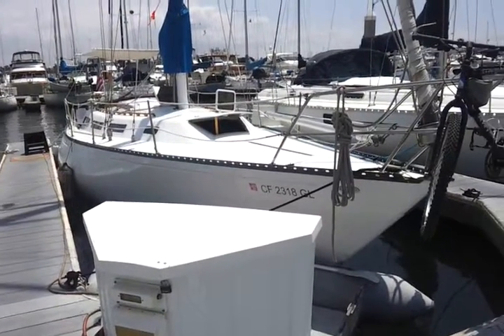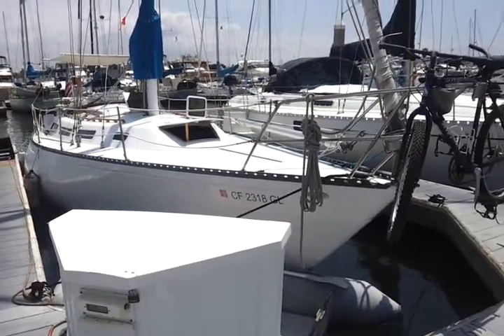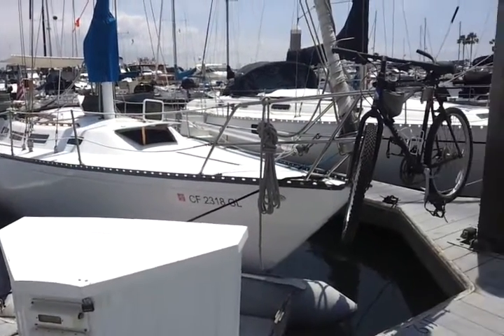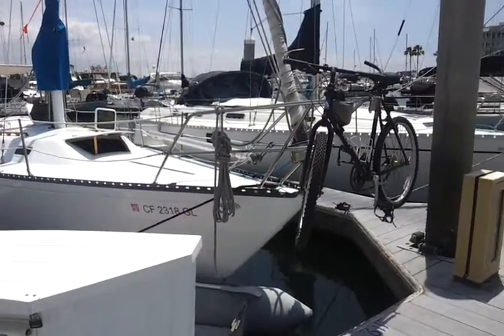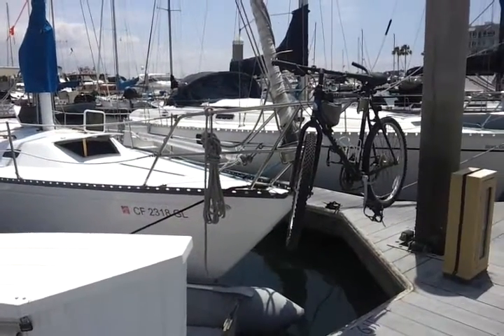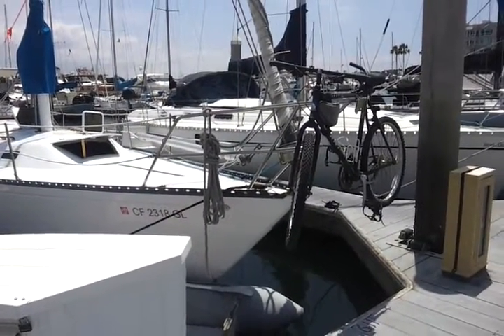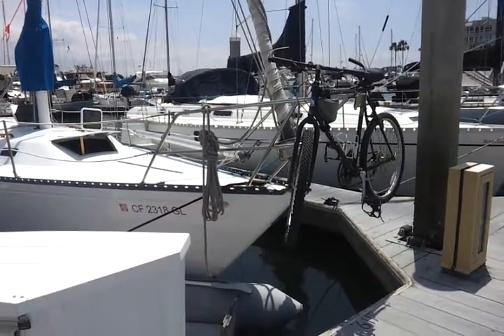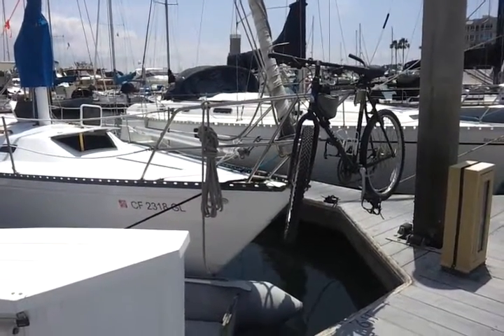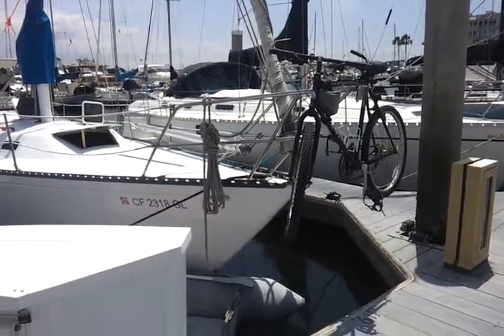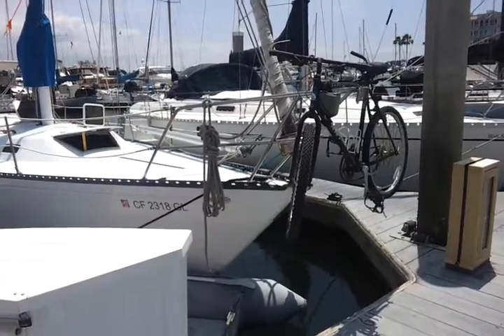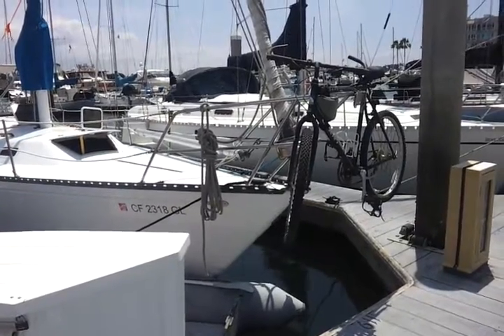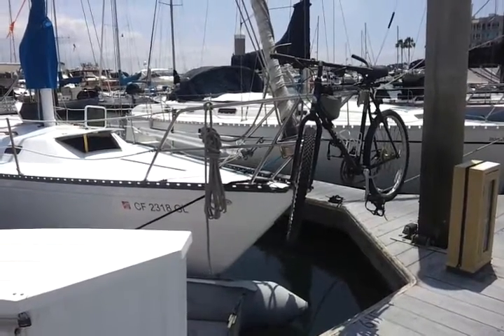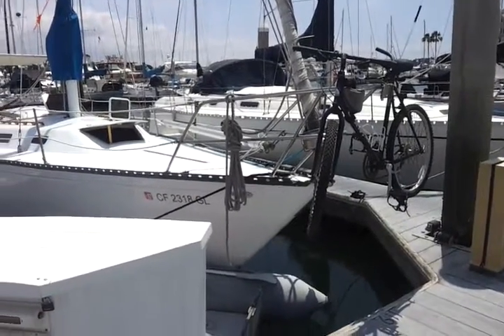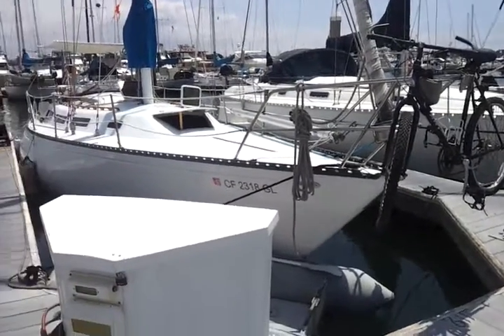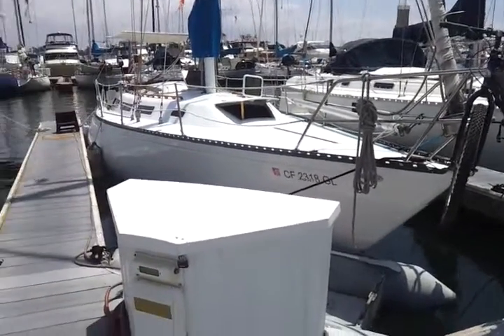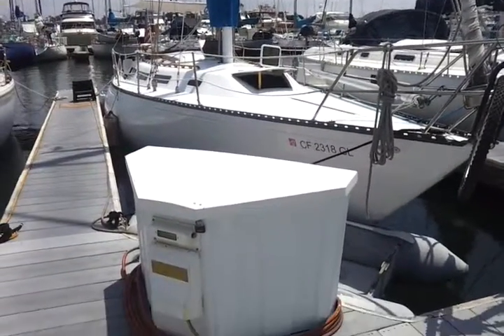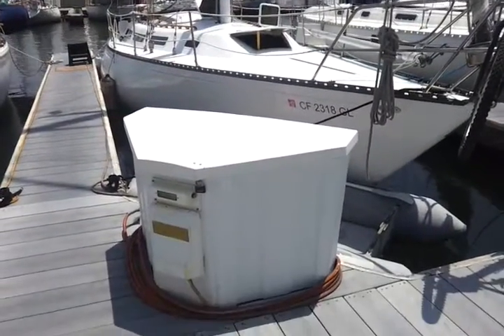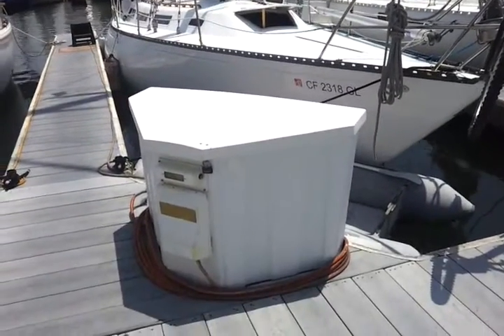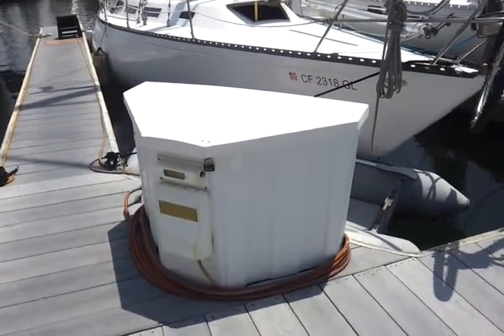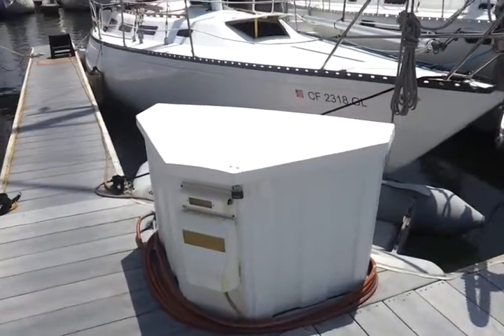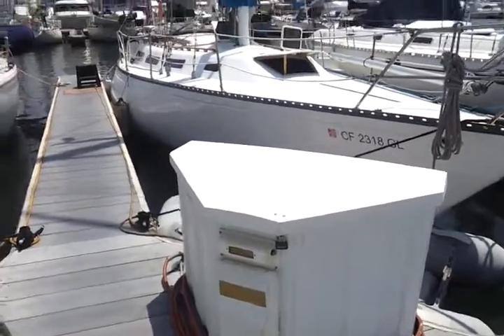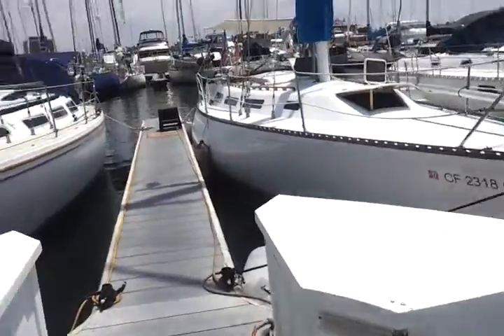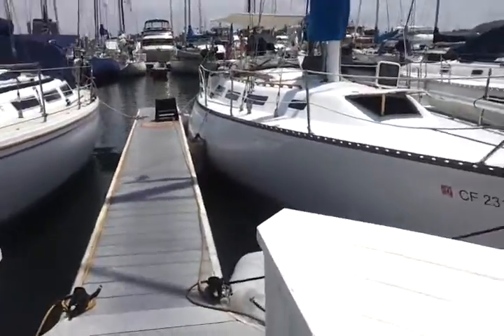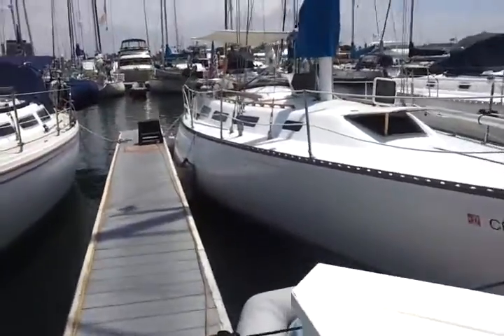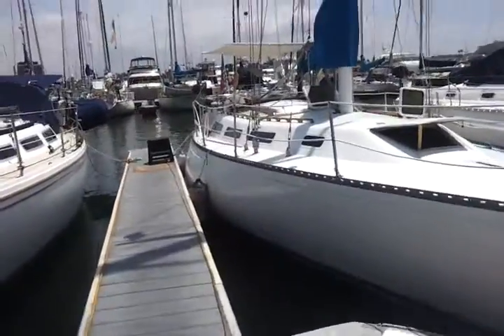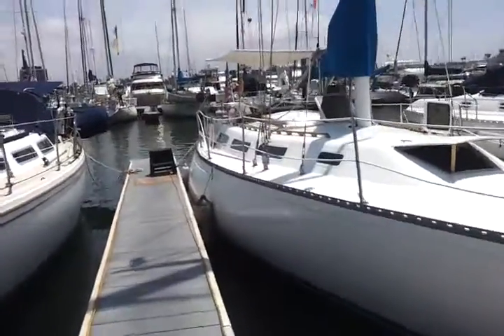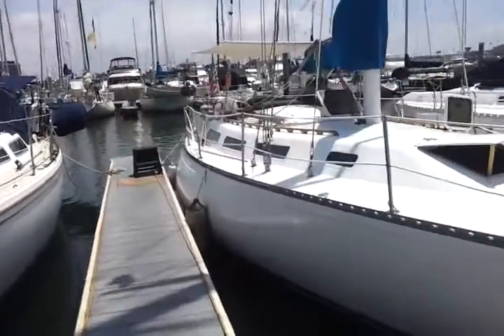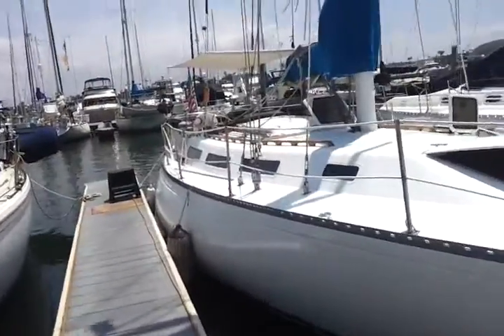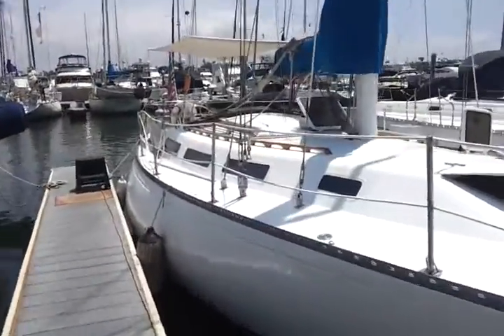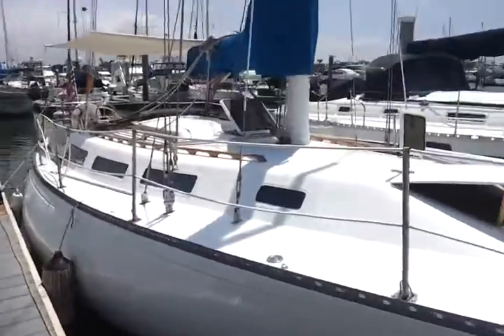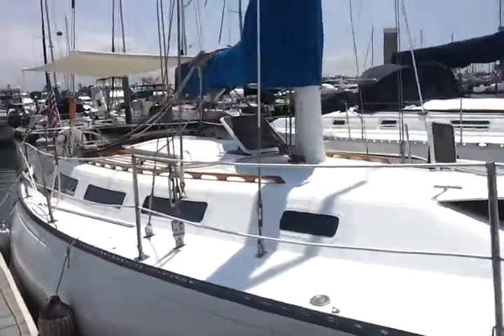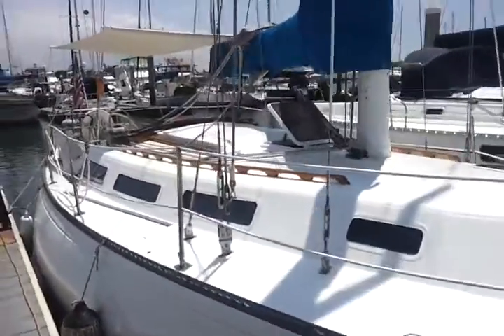First thing you'll notice is I hang my bike on my bow. That just keeps it off the street and out of the way on the boat. Then I've got a dock box here that I use to store rigging, extra anchors, extra repair materials, and things like that.